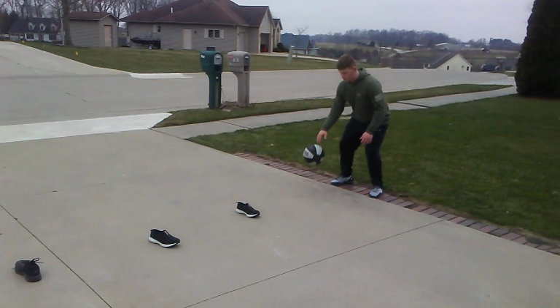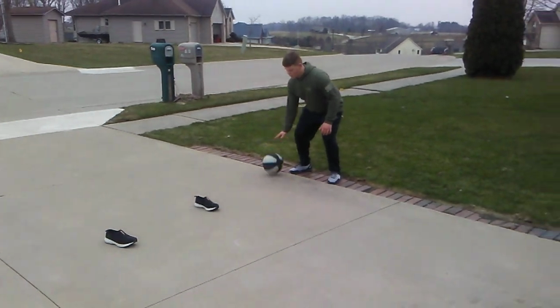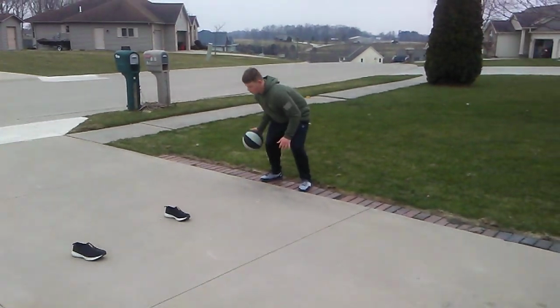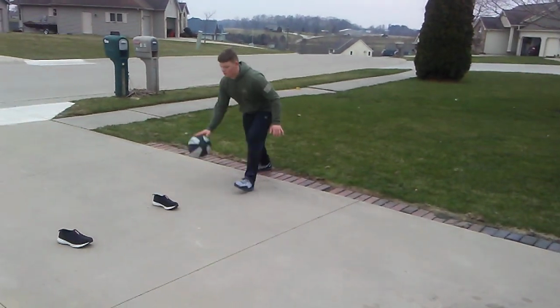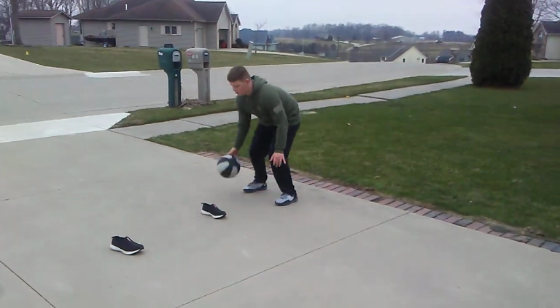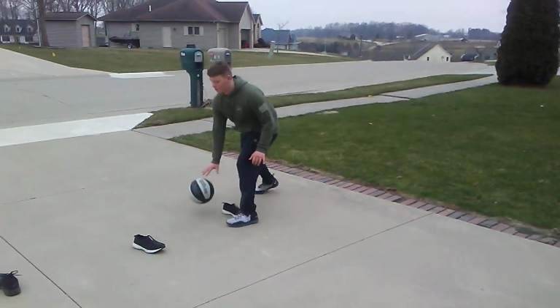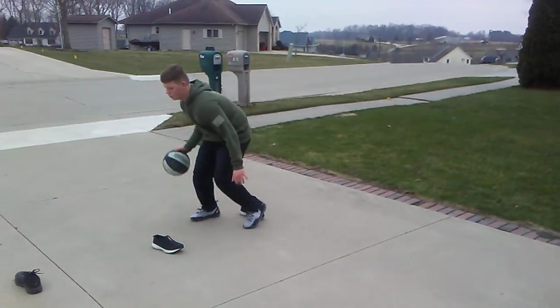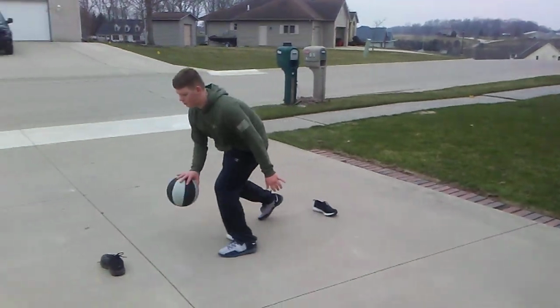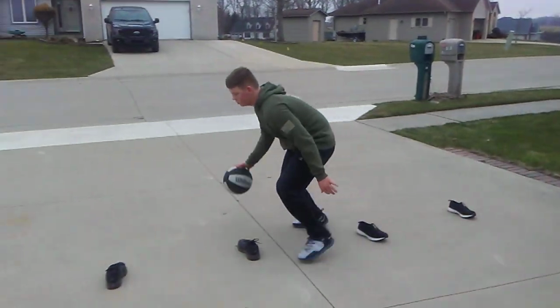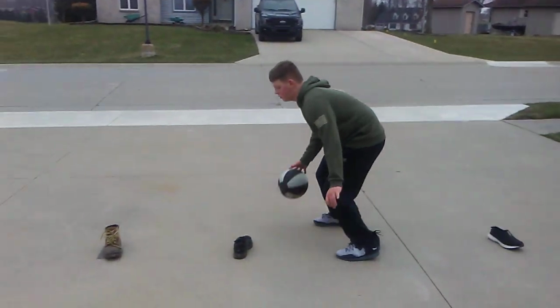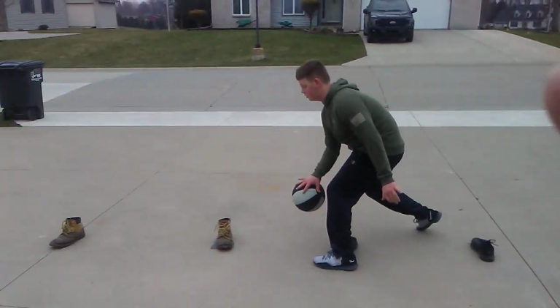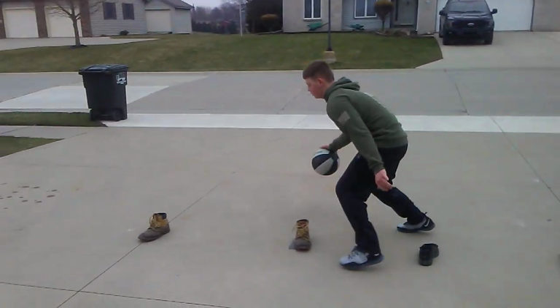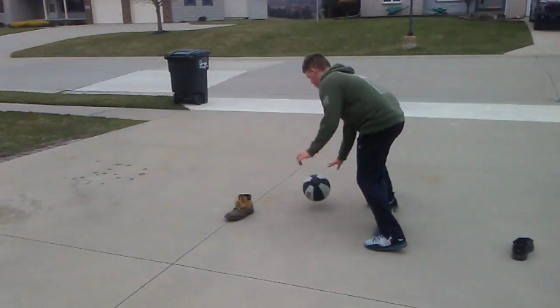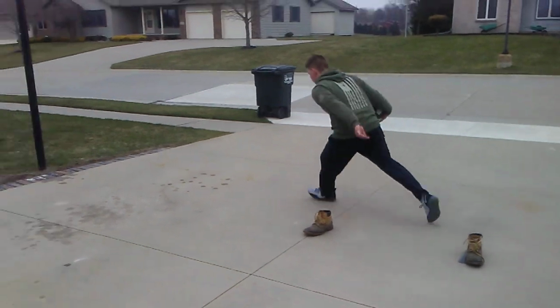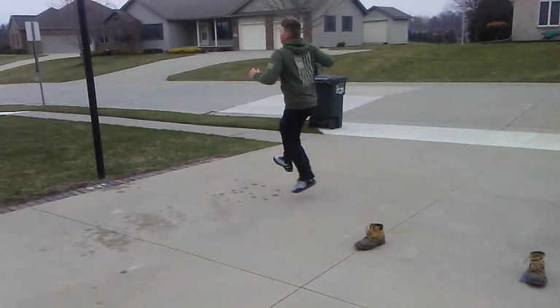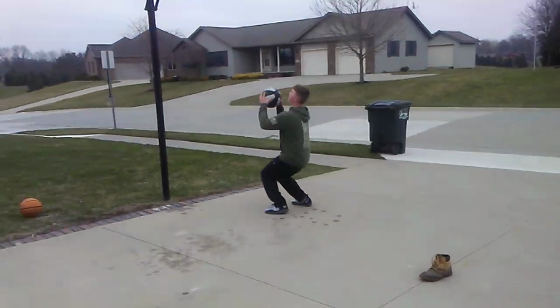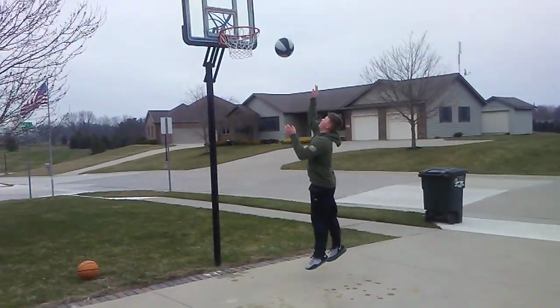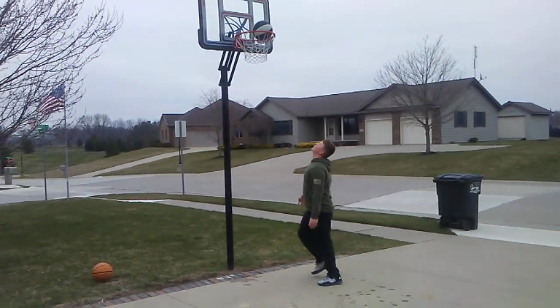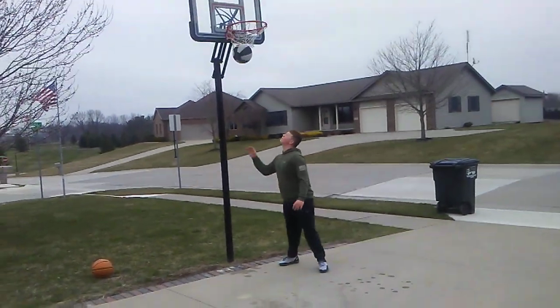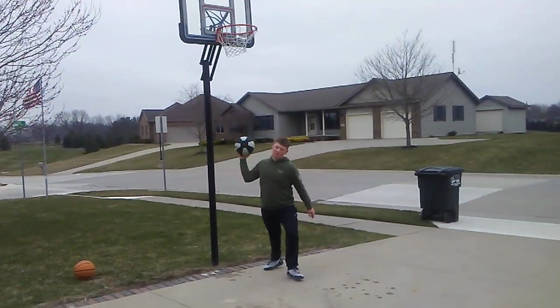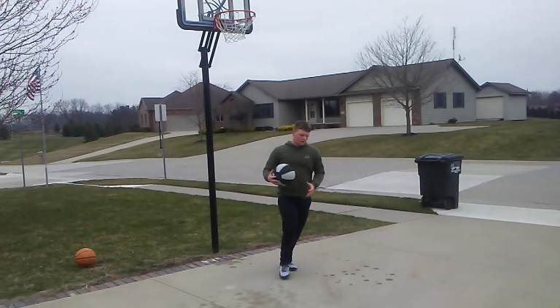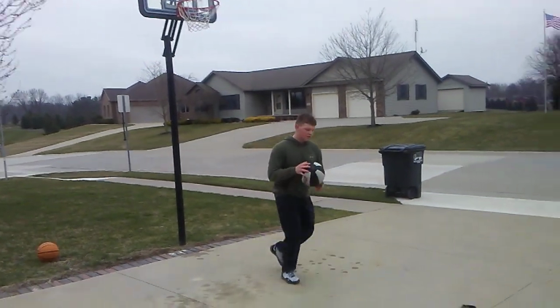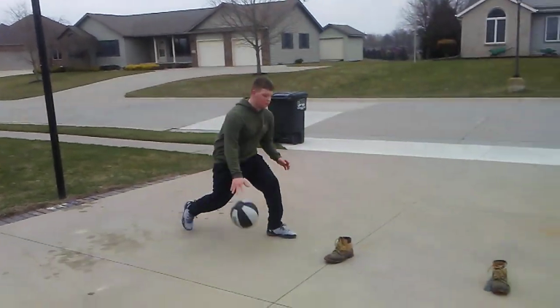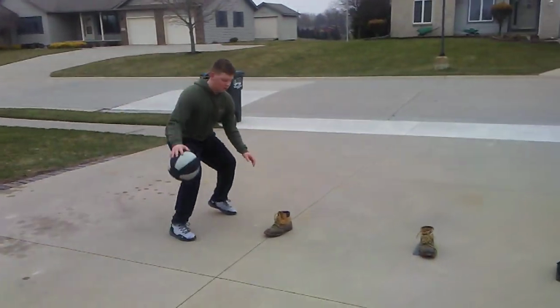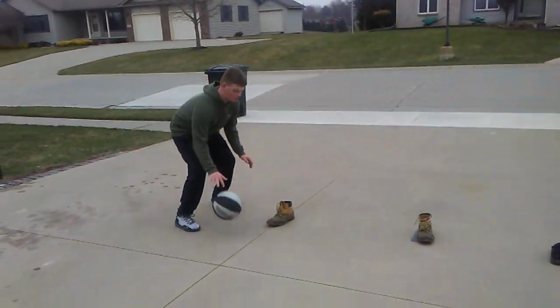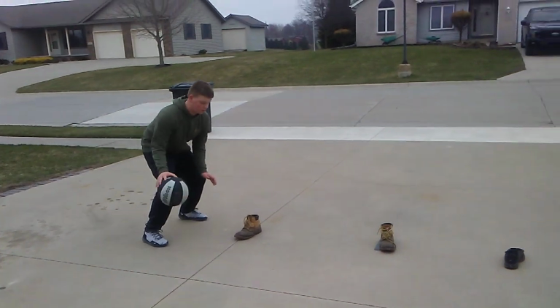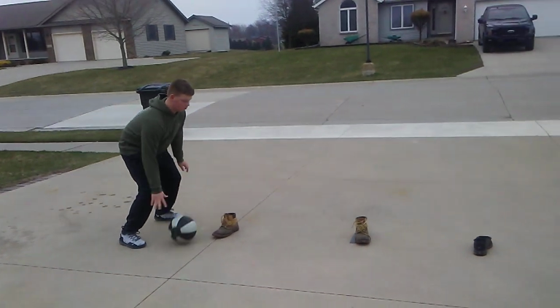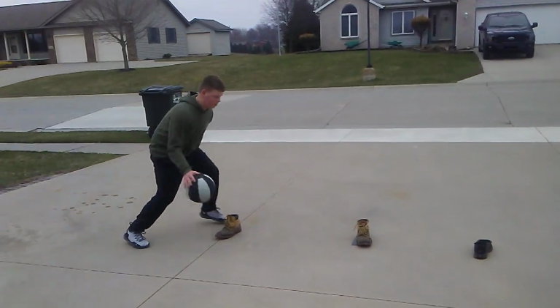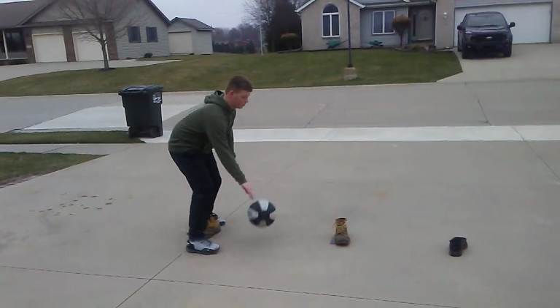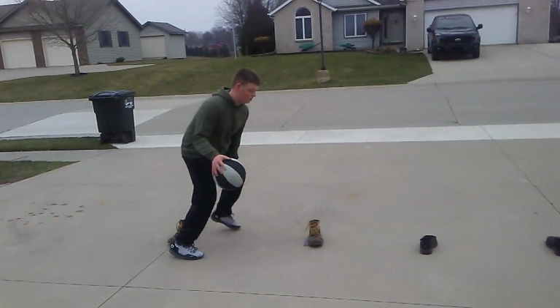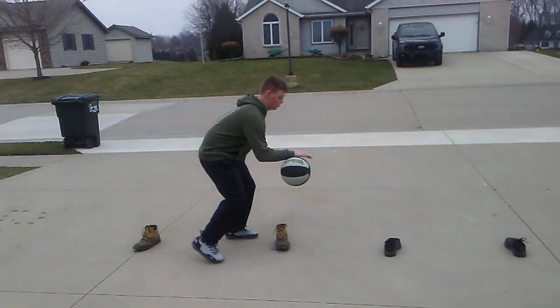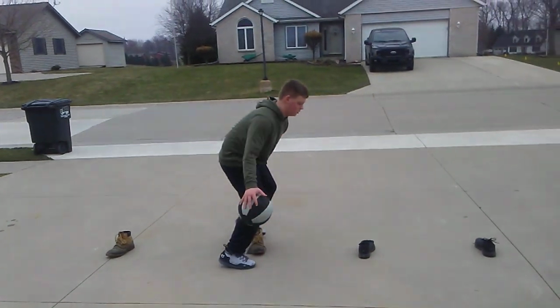The first time here he's gonna go through with his right hand. He starts off with three hard power dribbles and he's in and out every single cone all the way down, jump stop, finishes. Then he's gonna use the same thing going back — in and out moves with that right hand every time.